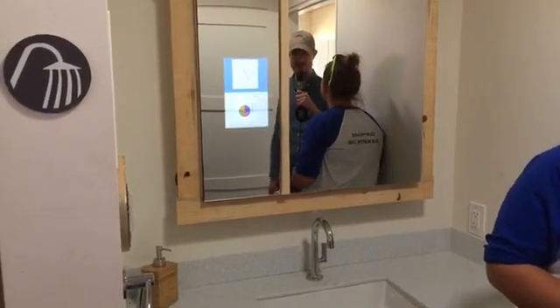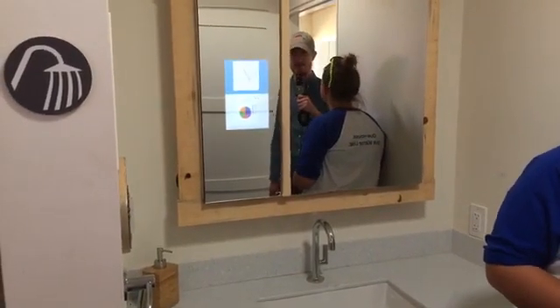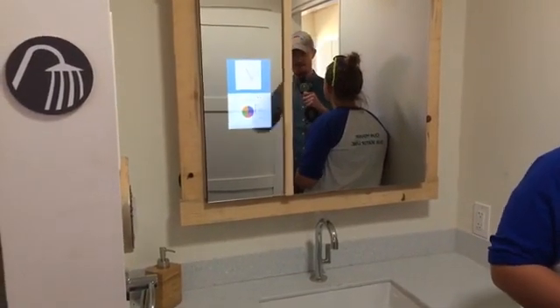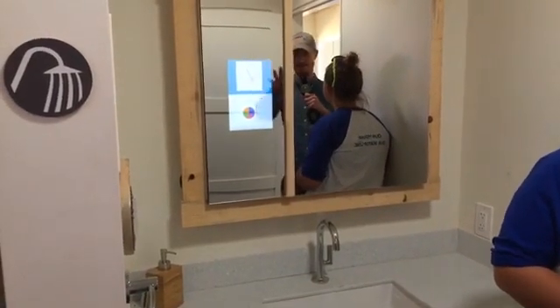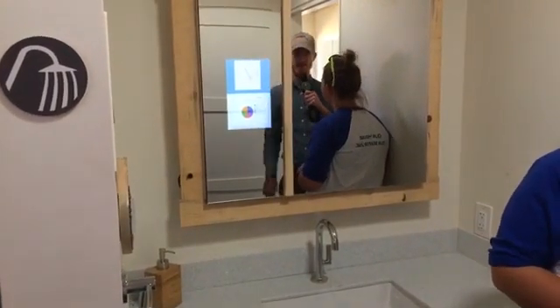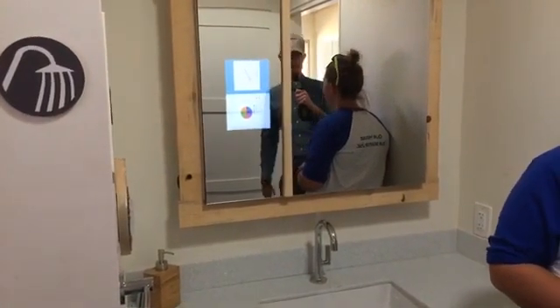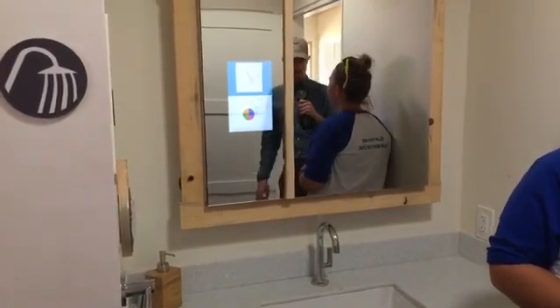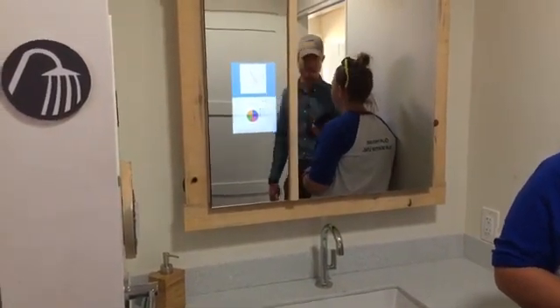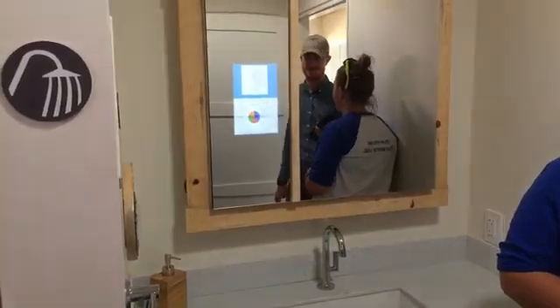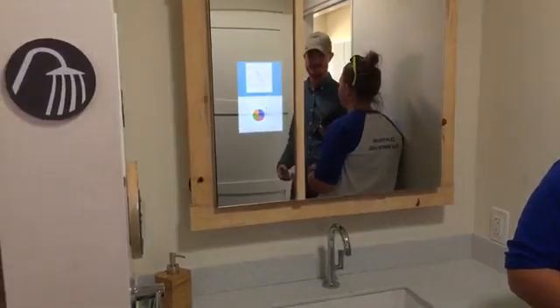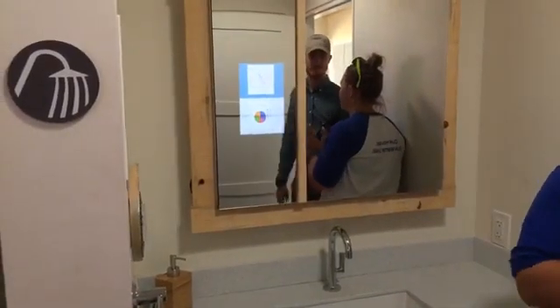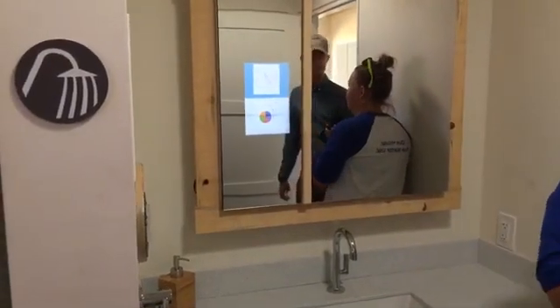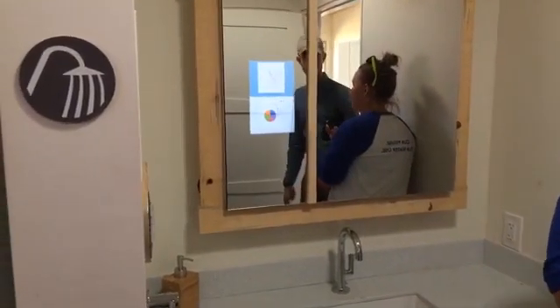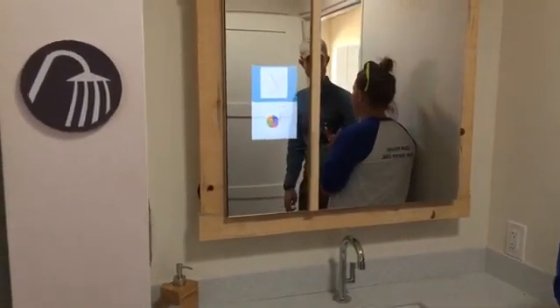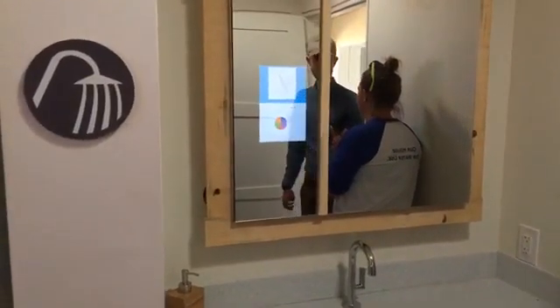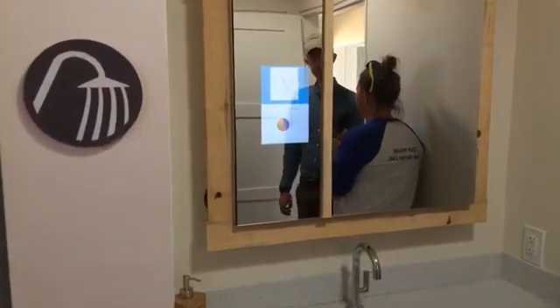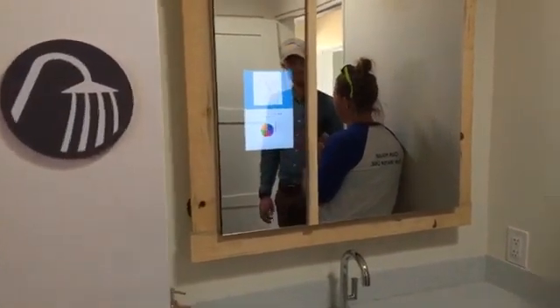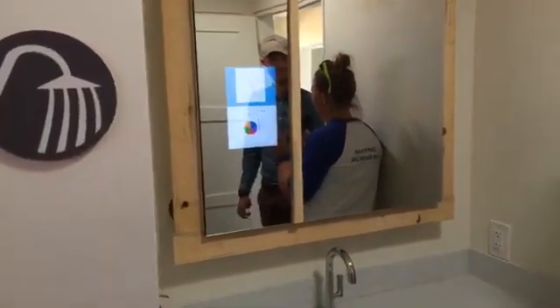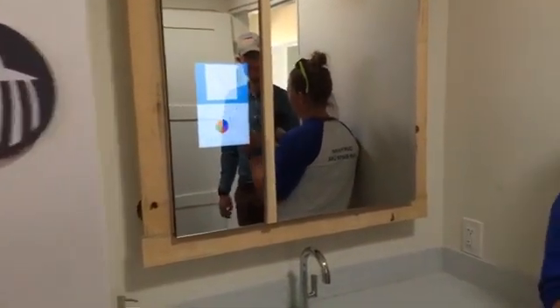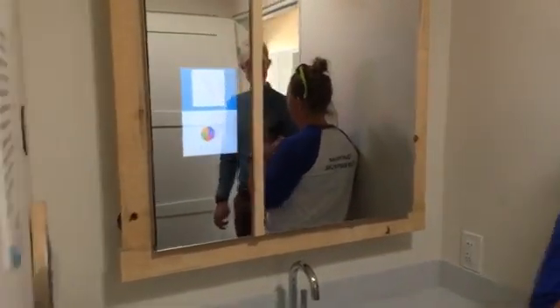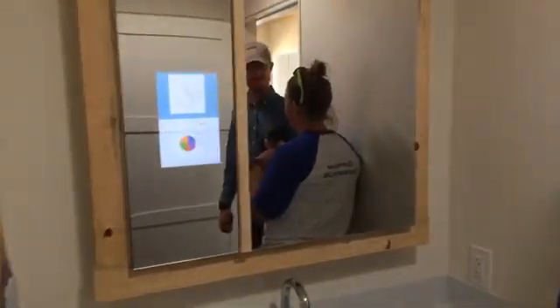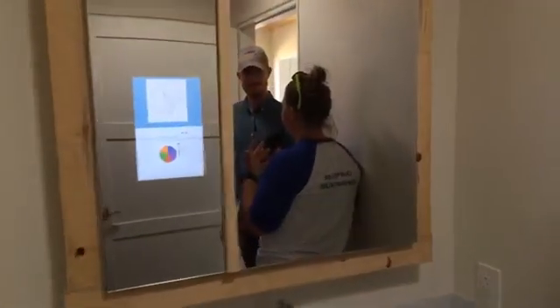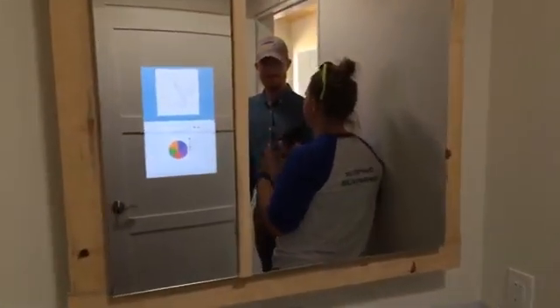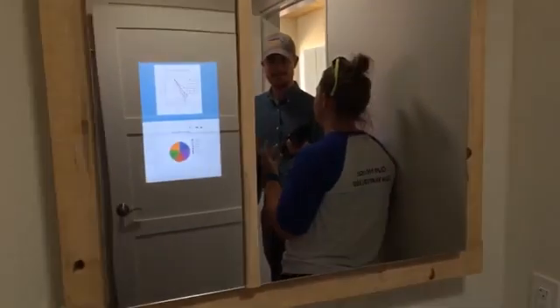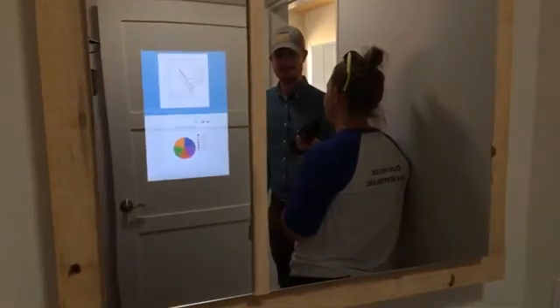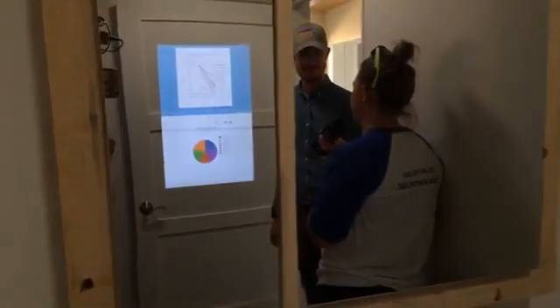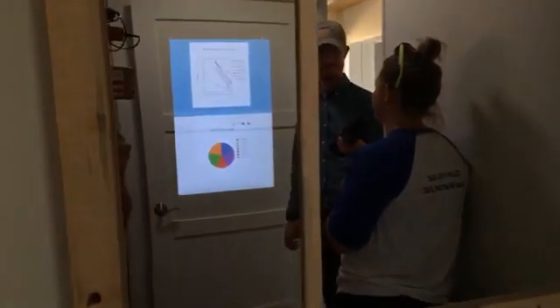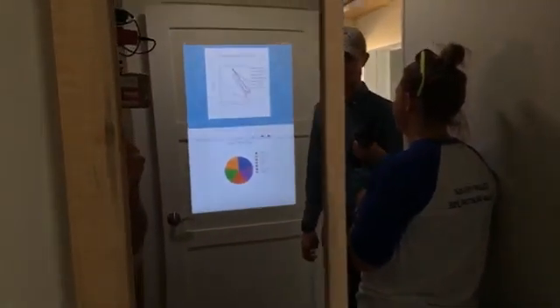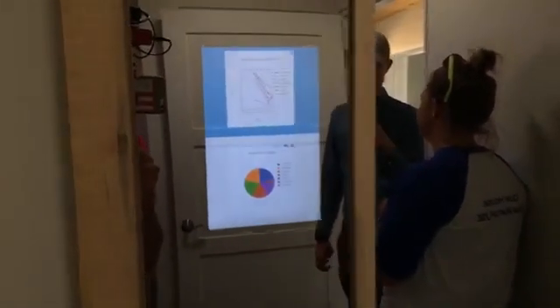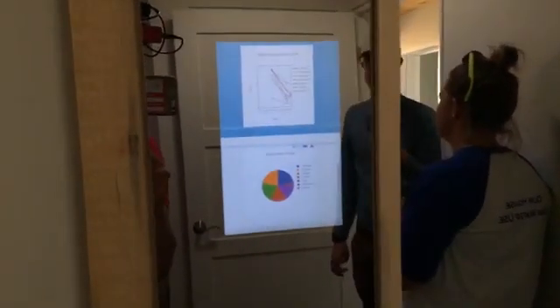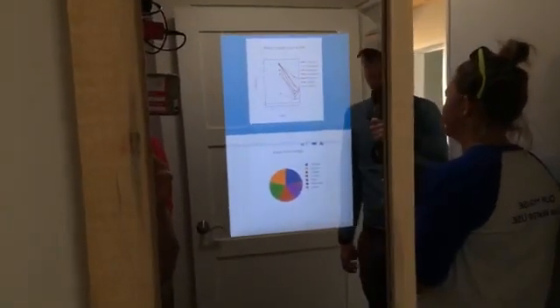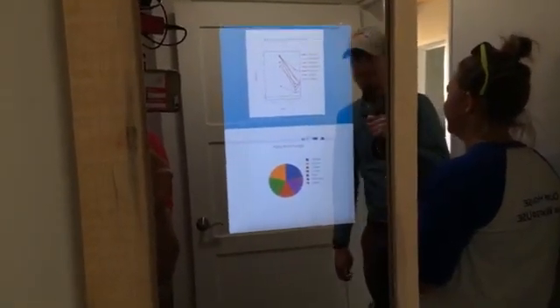We also have a smart mirror here where the user can change their water goal — that's tied to the exterior water feature you saw outside. It also shows all the water and energy used for the house and a lot of other things. It's a screen mounted on two-way acrylic, so when the light's off it's a mirror and when the light's on you can see through it.